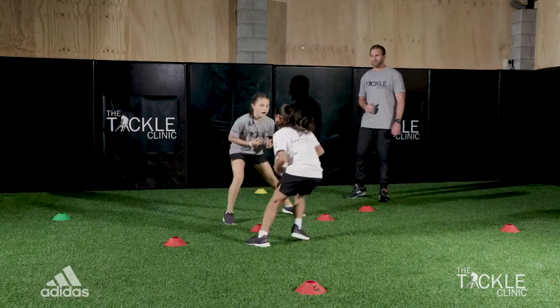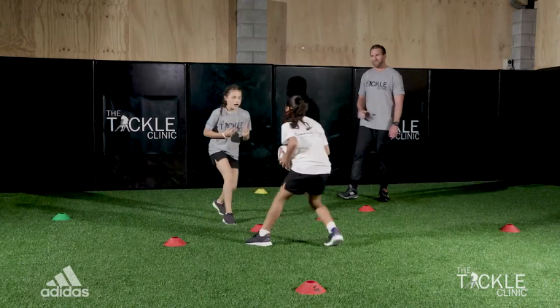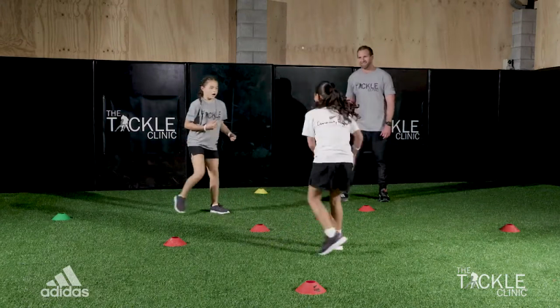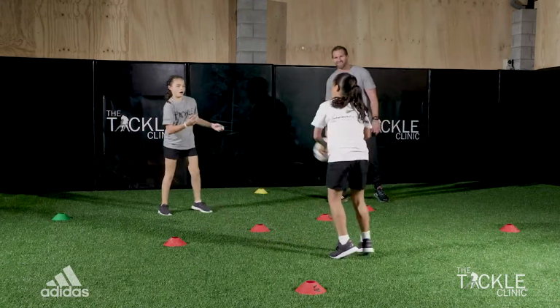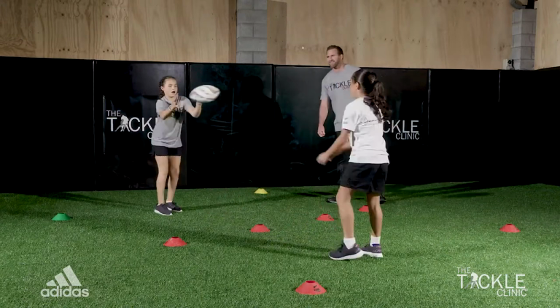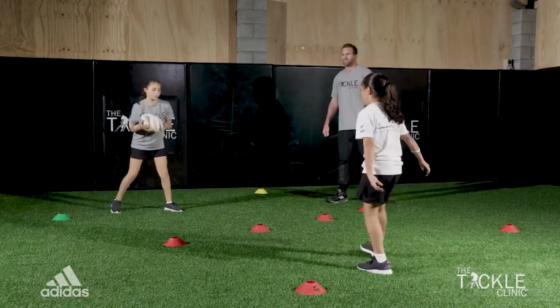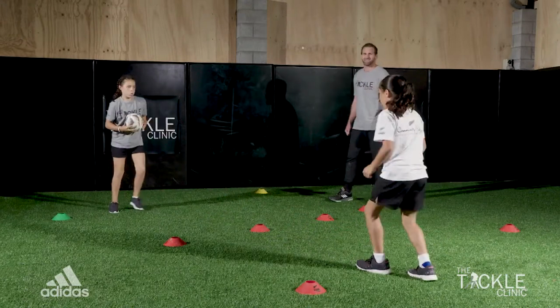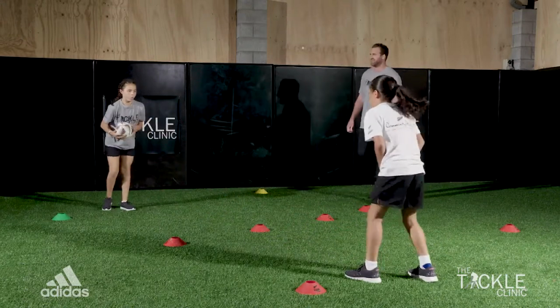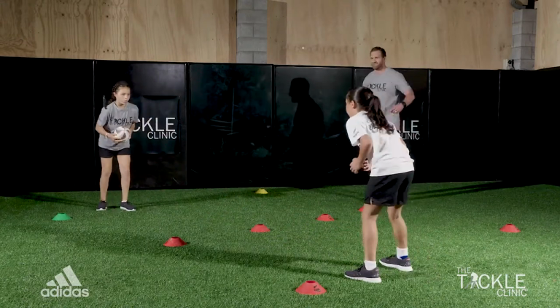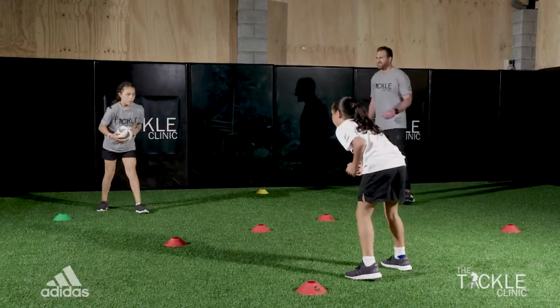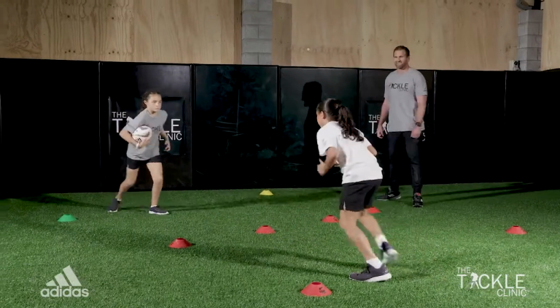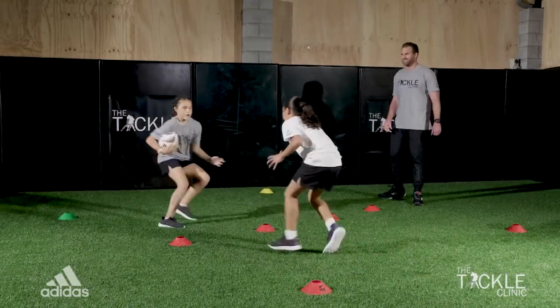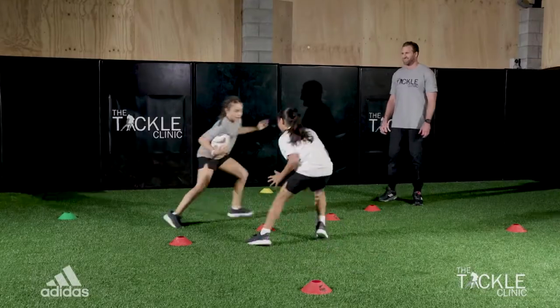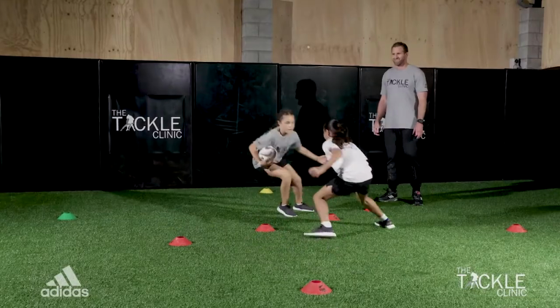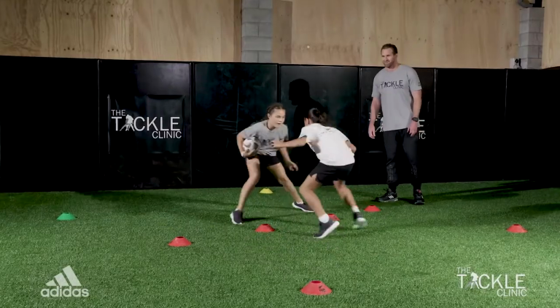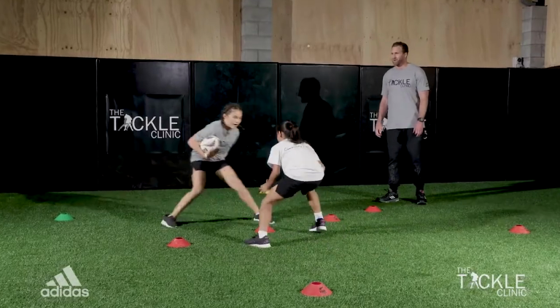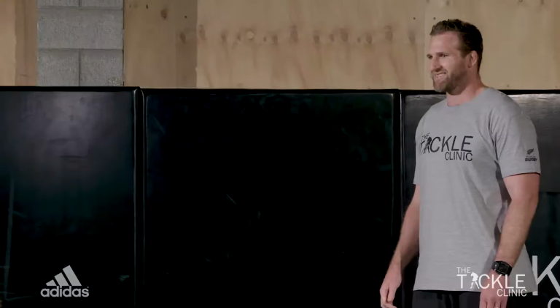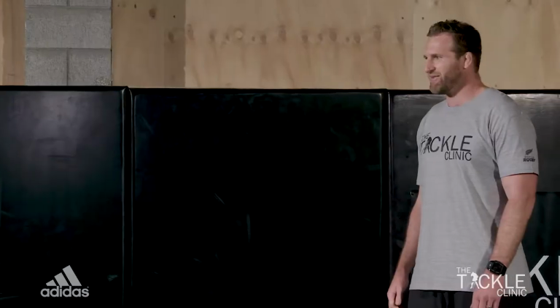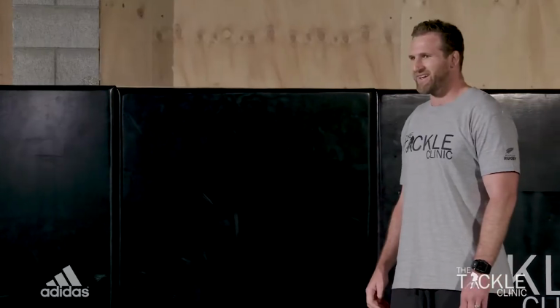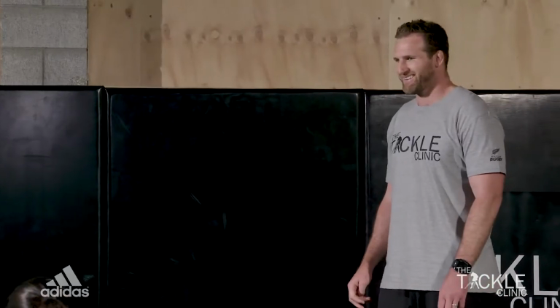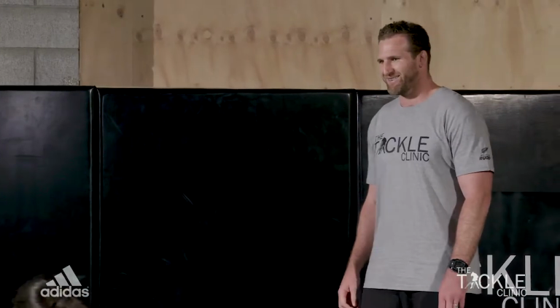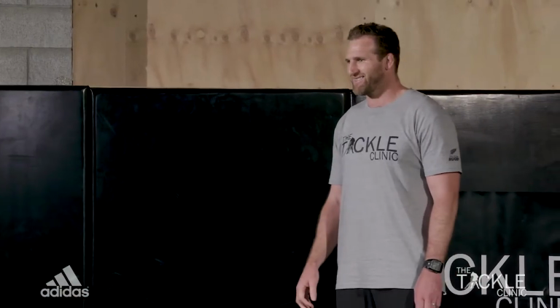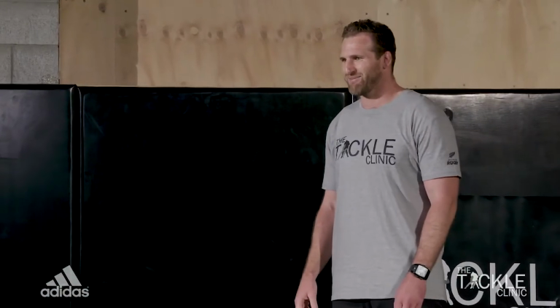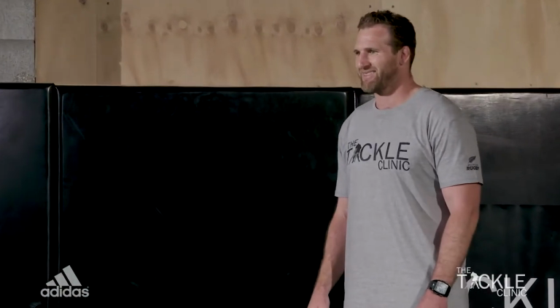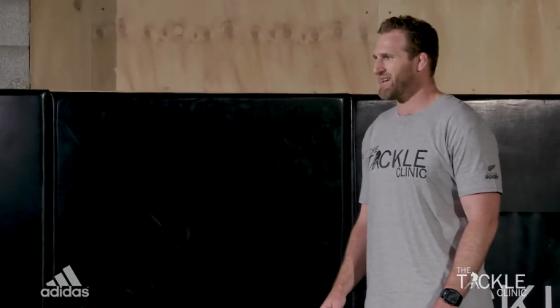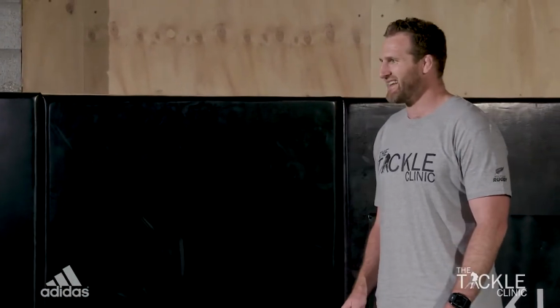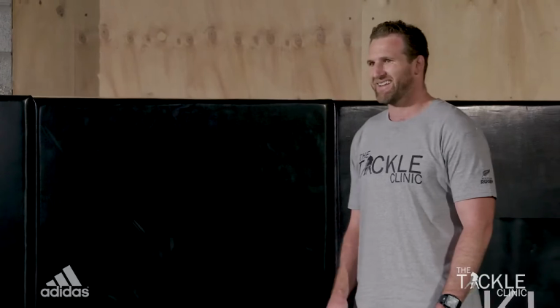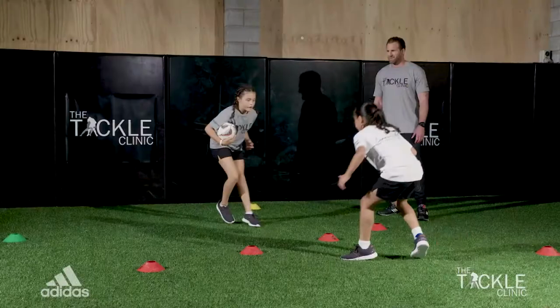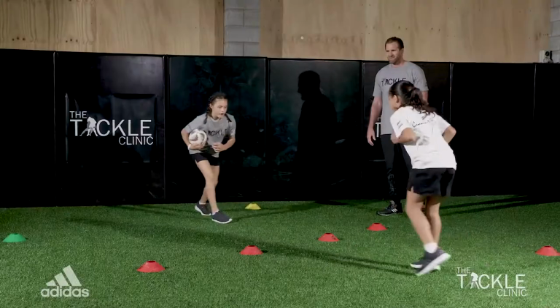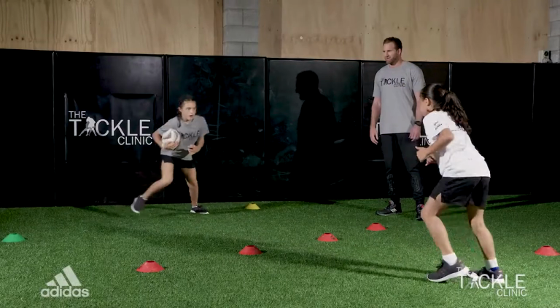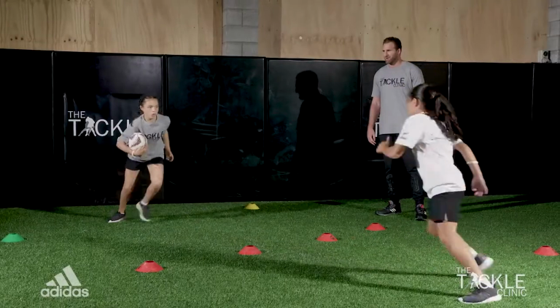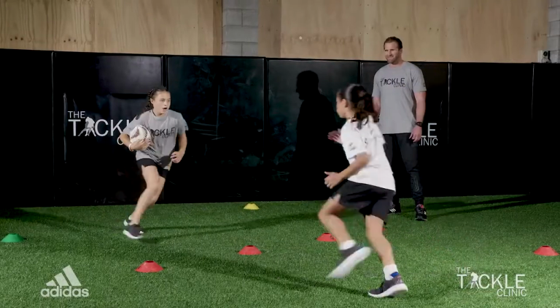Now swap it over. Ready? Let's go. Make it work. Stay alive with the feet. That's the one. Nice job. Arms up. That's the way. Five more seconds.